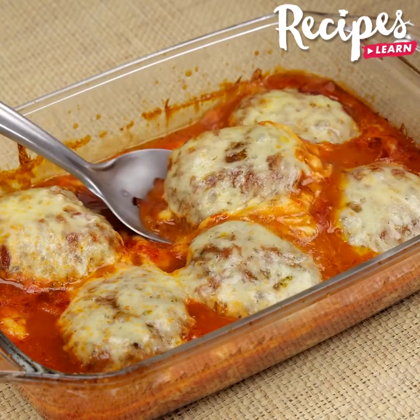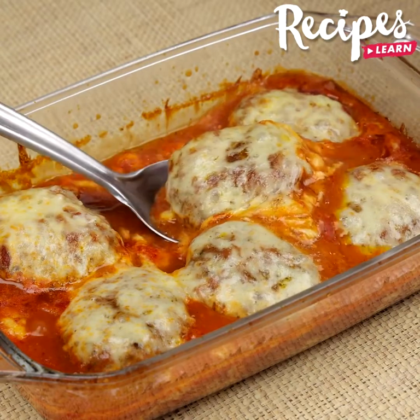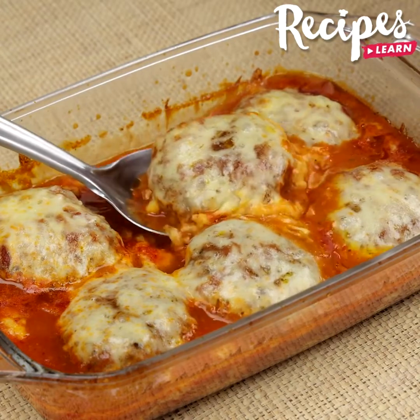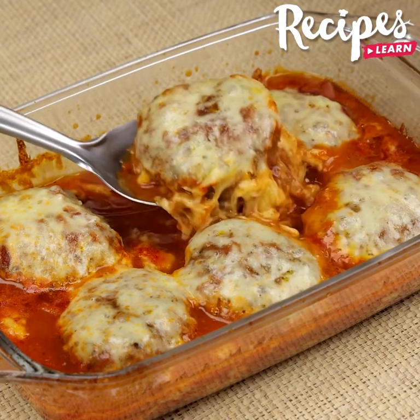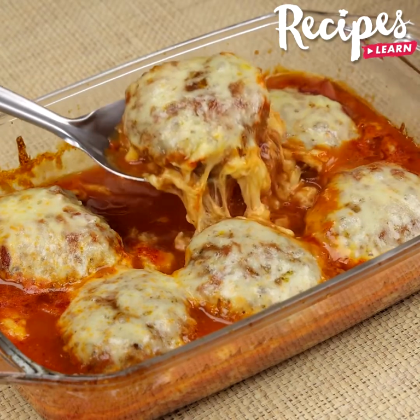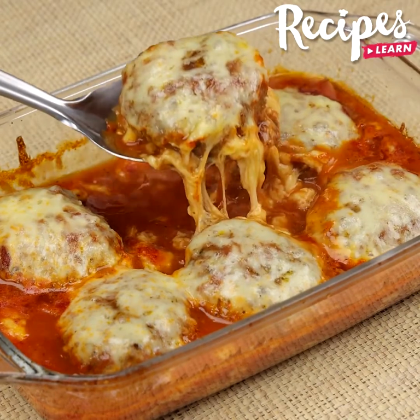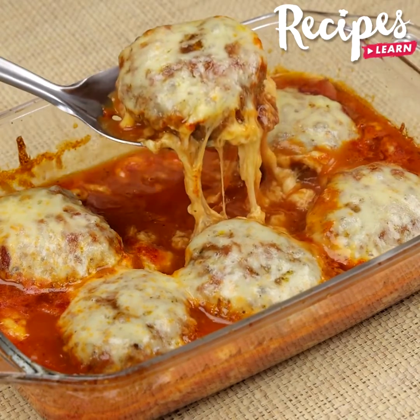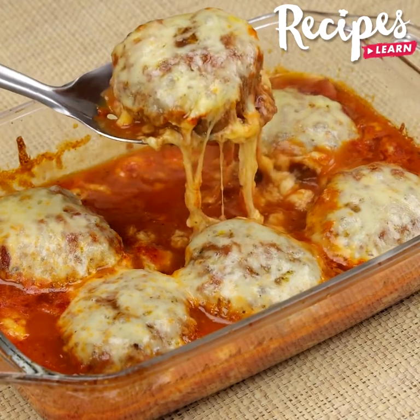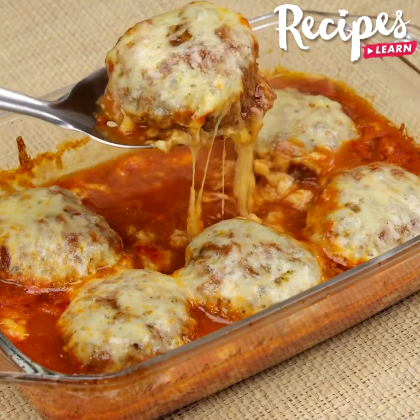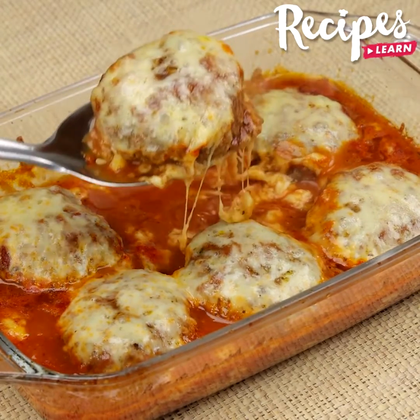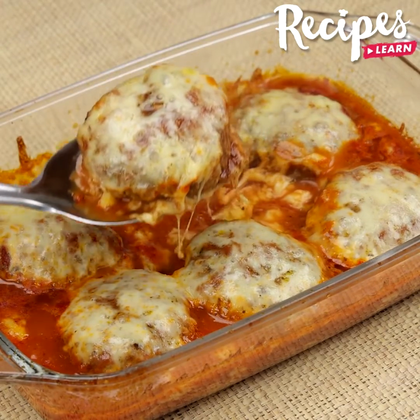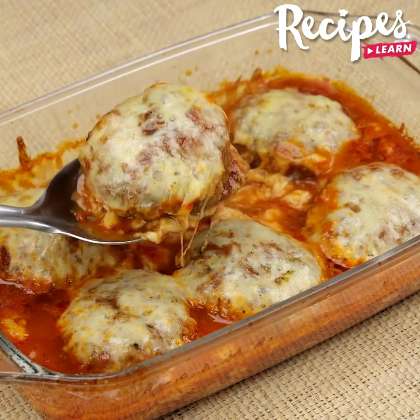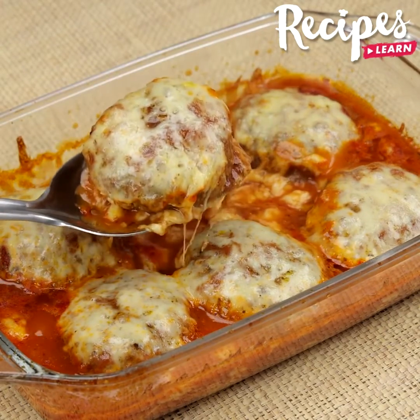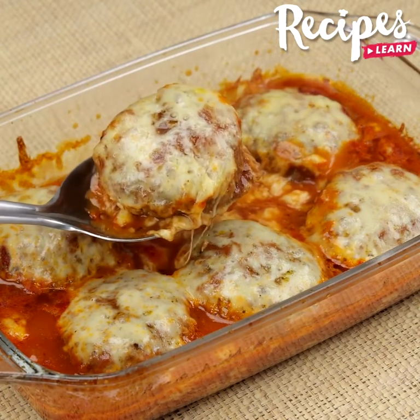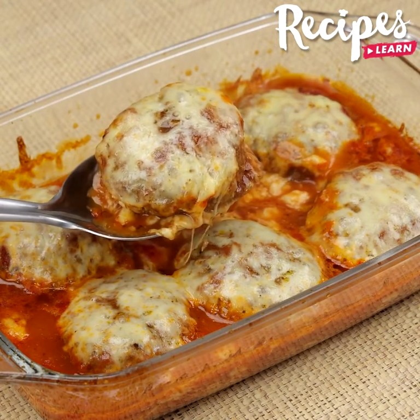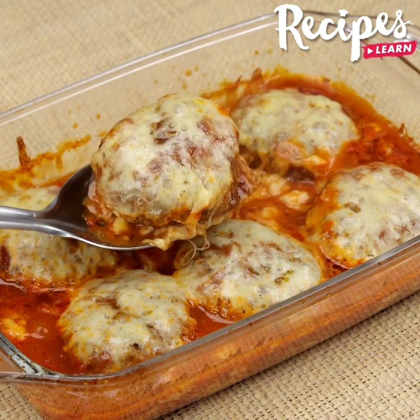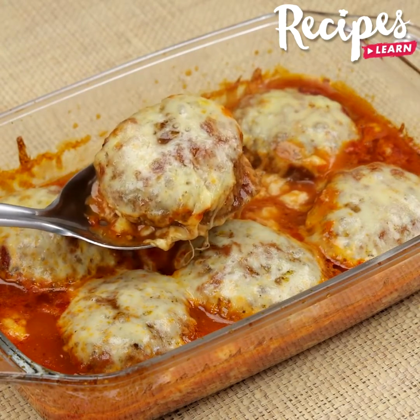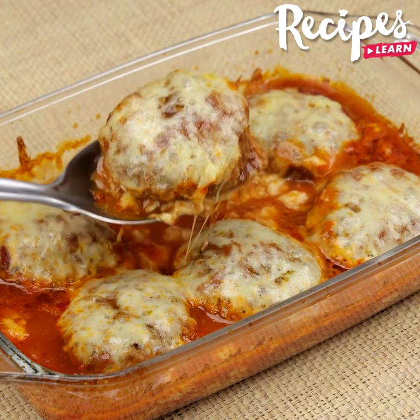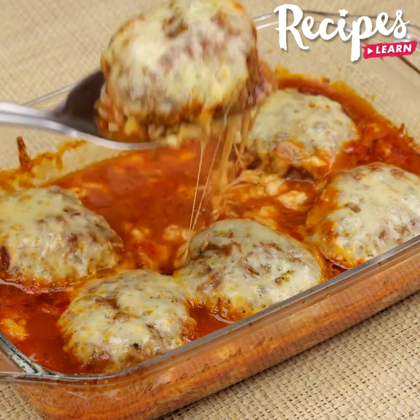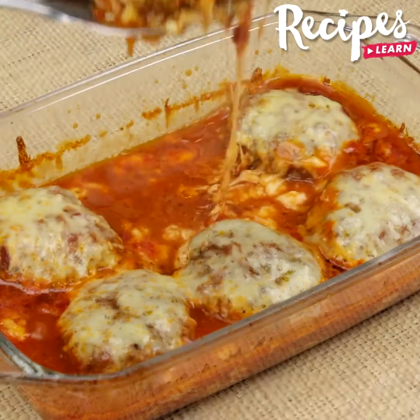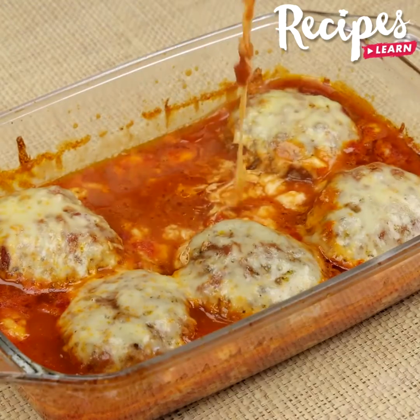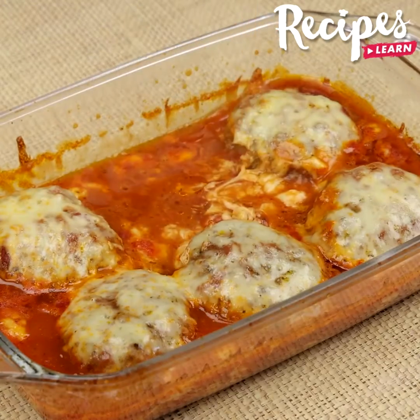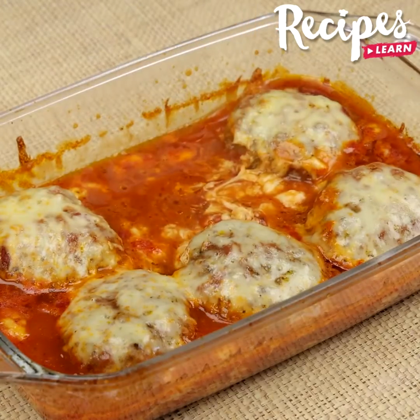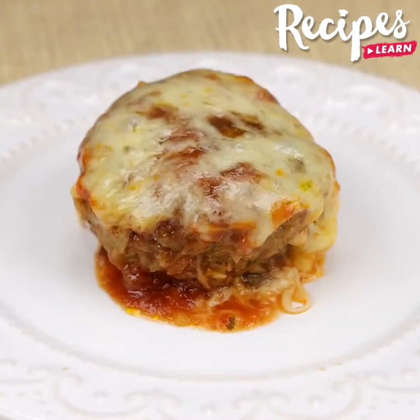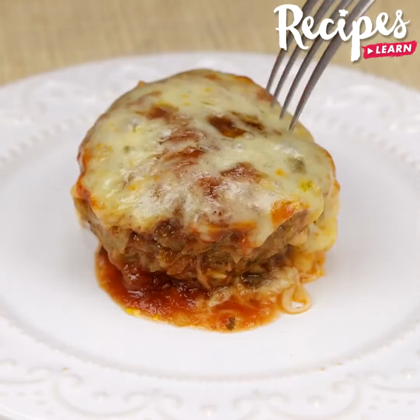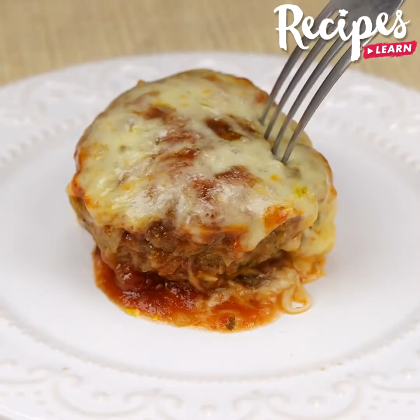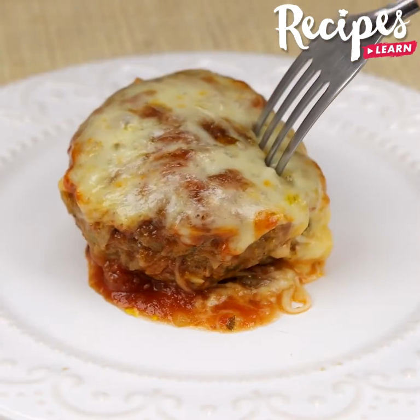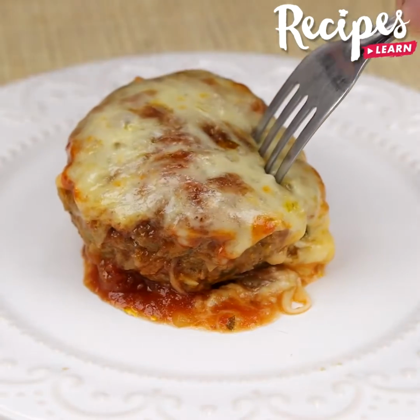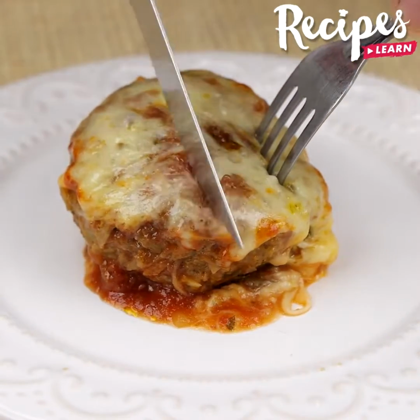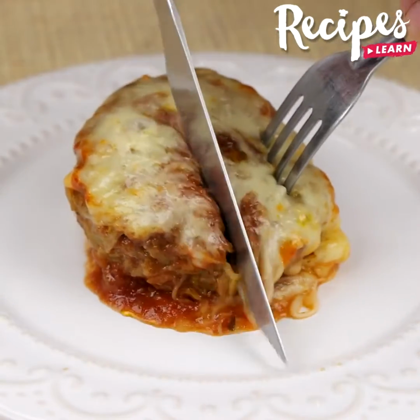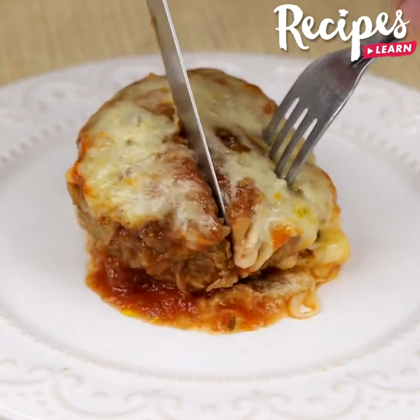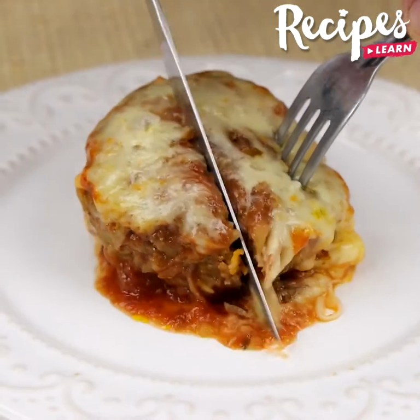I hope you liked this recipe. Thank you for watching the video, see you in the next one, bye bye!